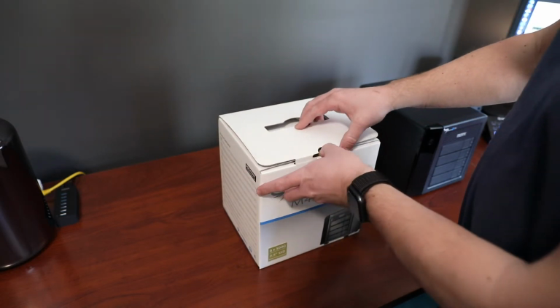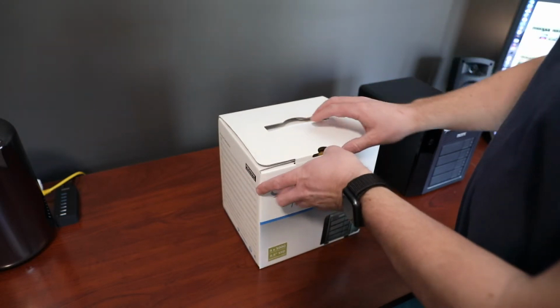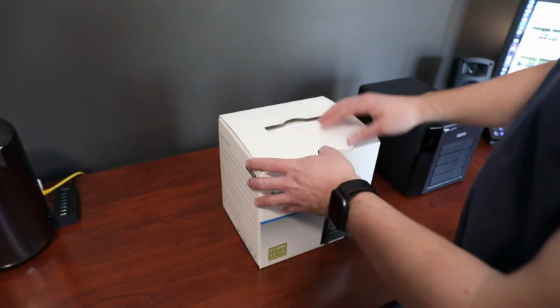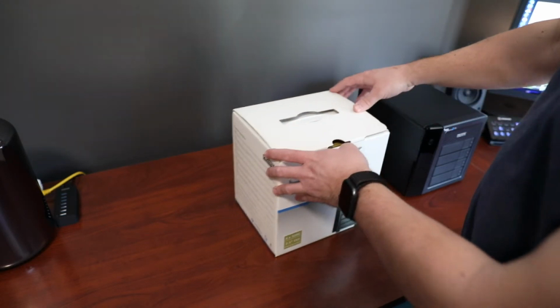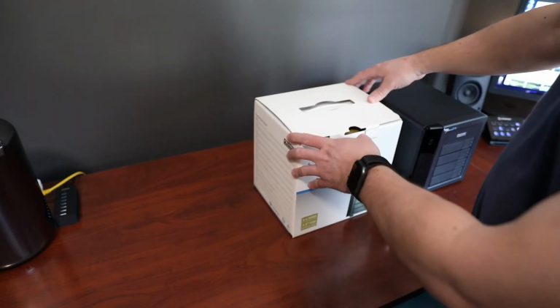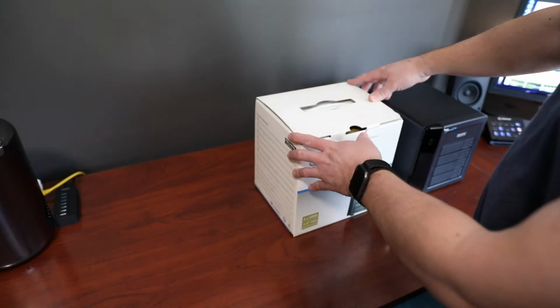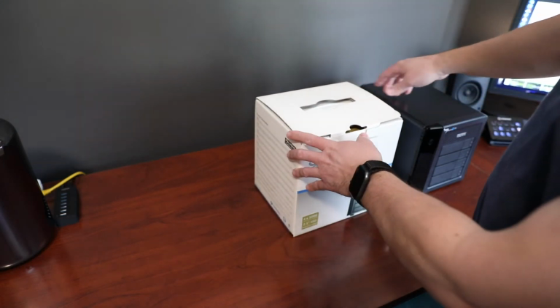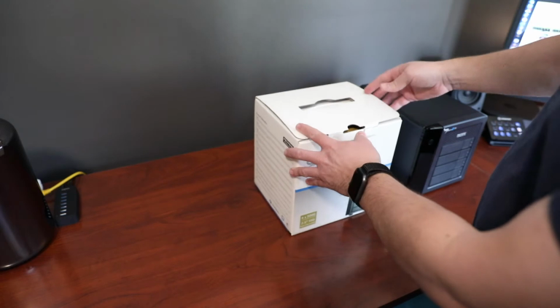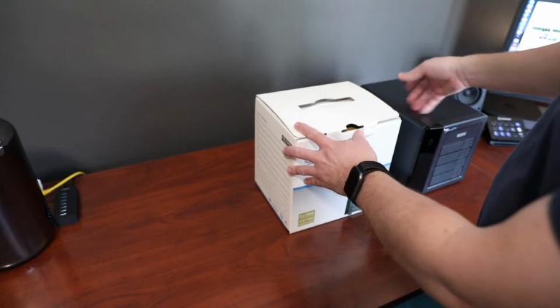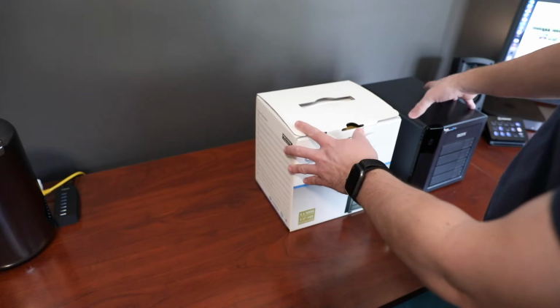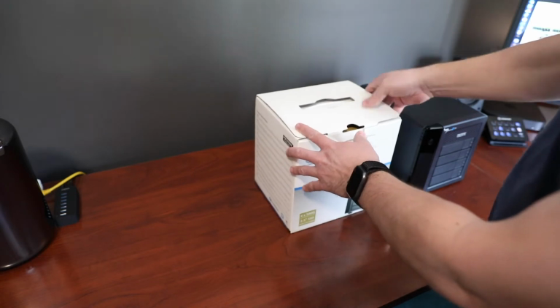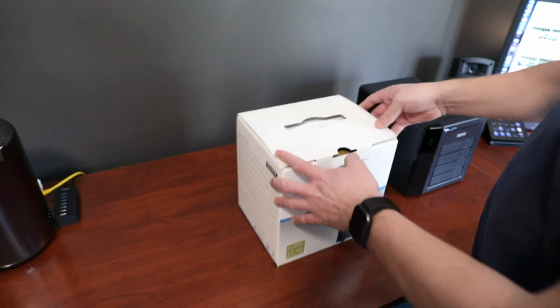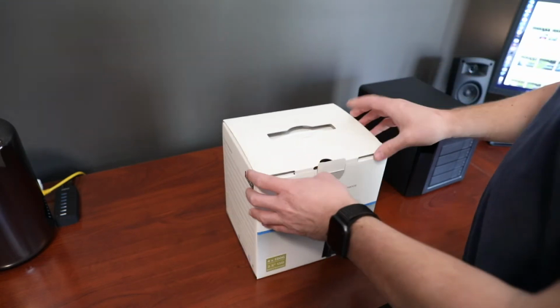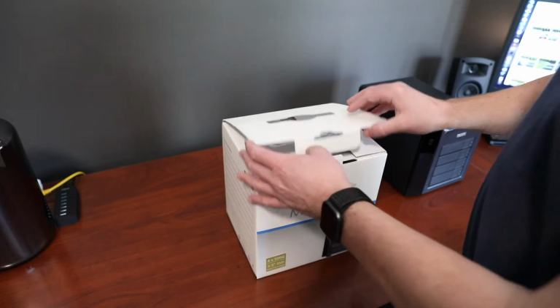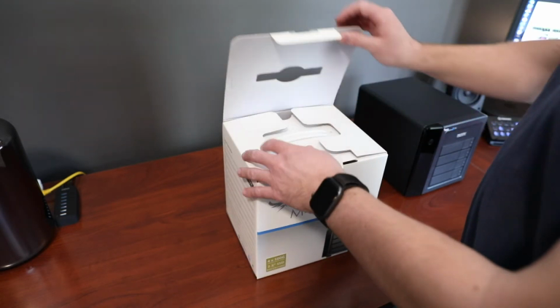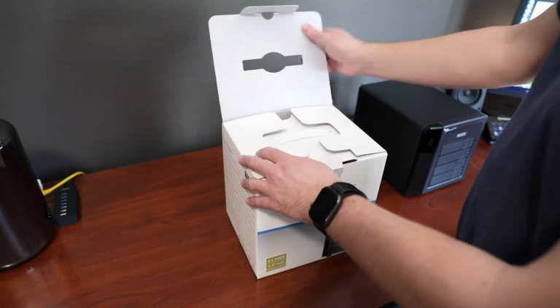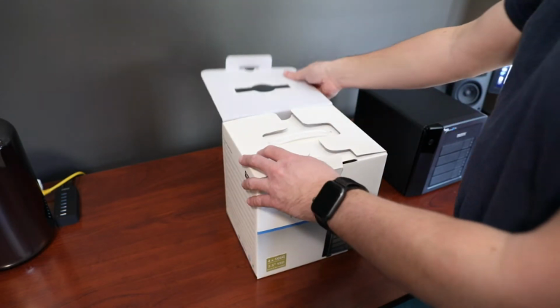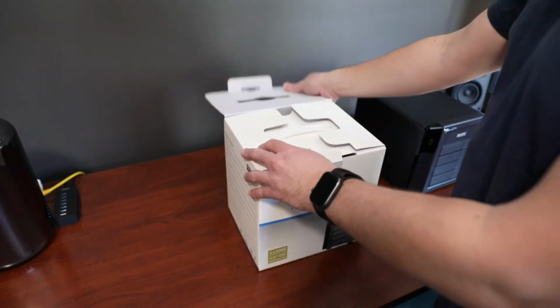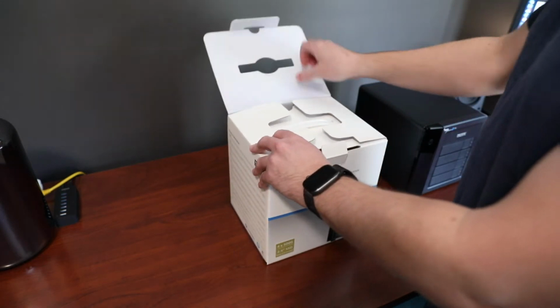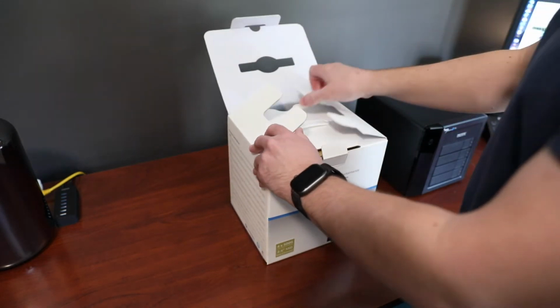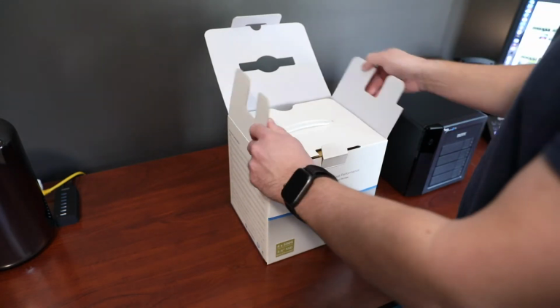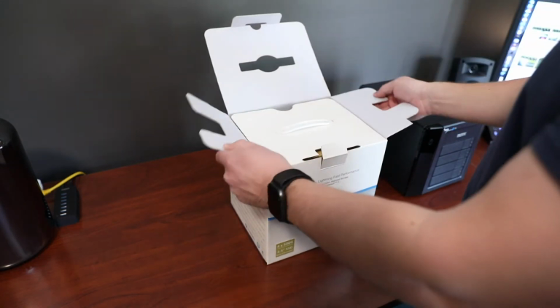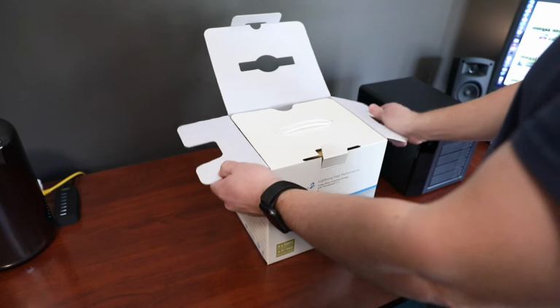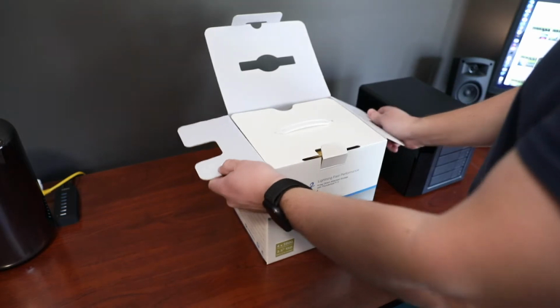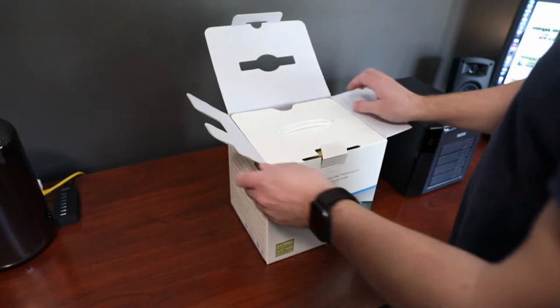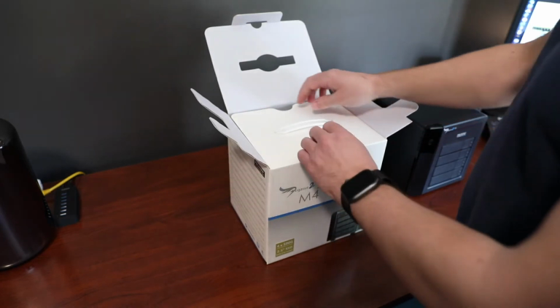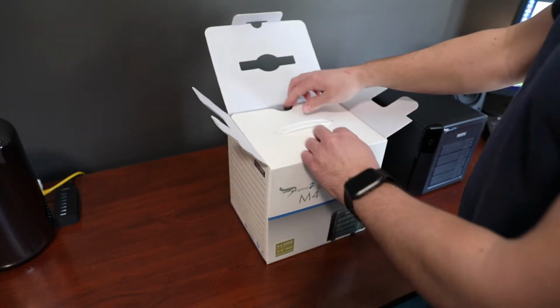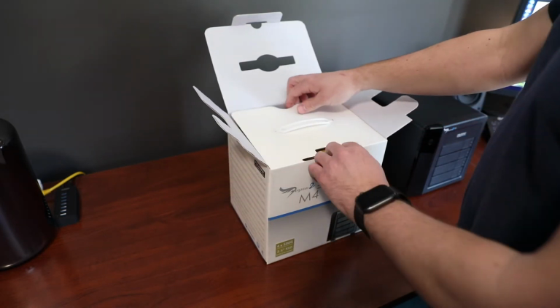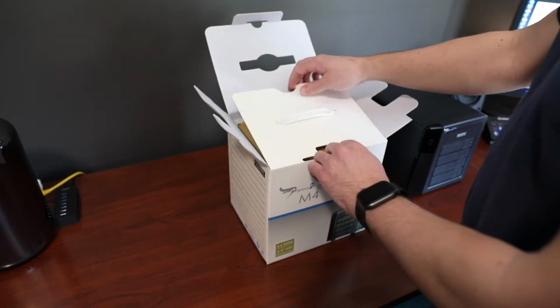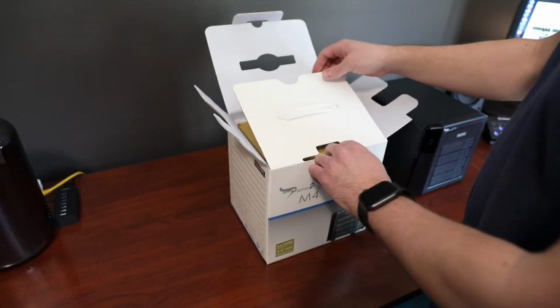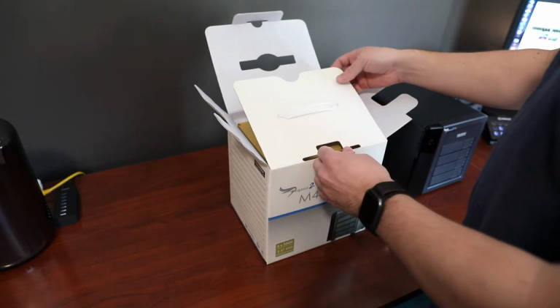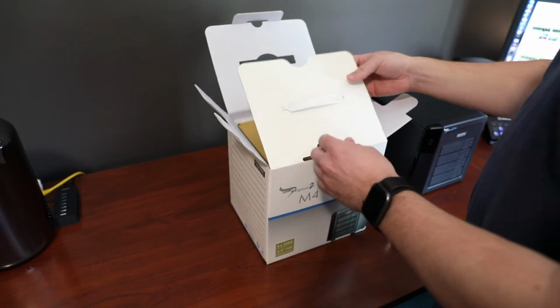The box is really pretty small — even the box is about the same size as the whole enclosure. I don't have the other one's box here, but it was quite a bit bigger than this.